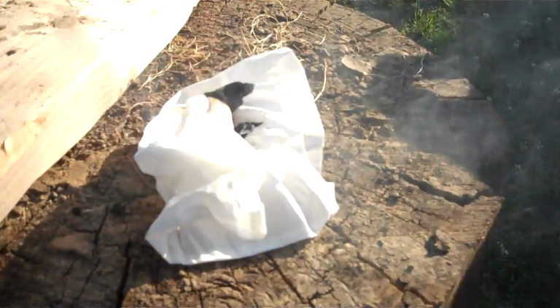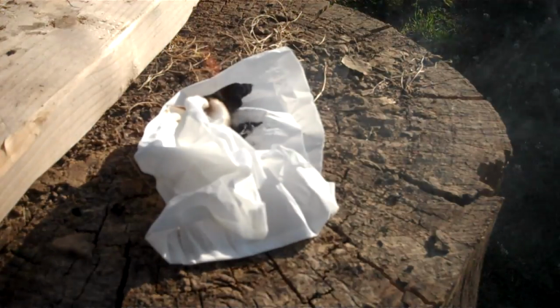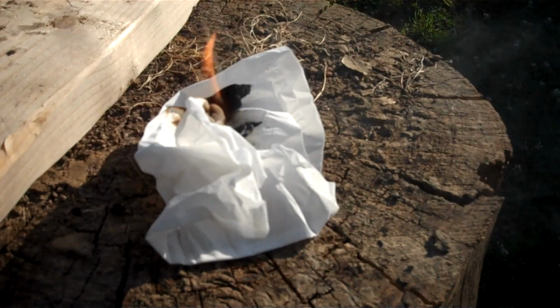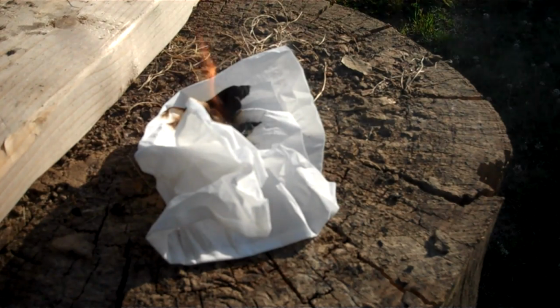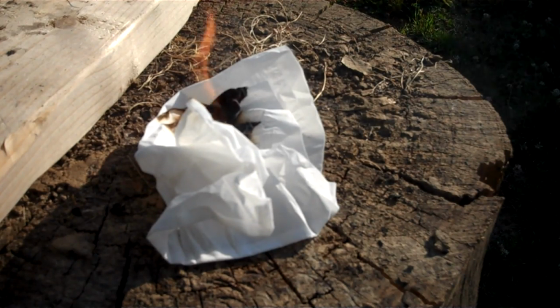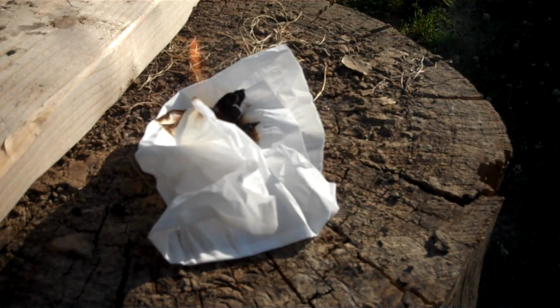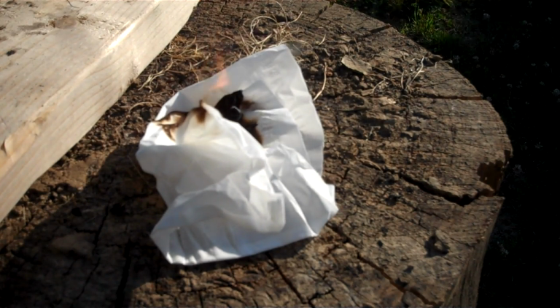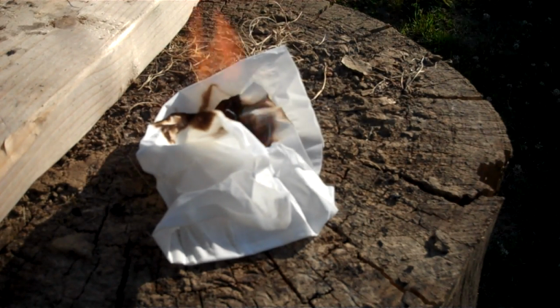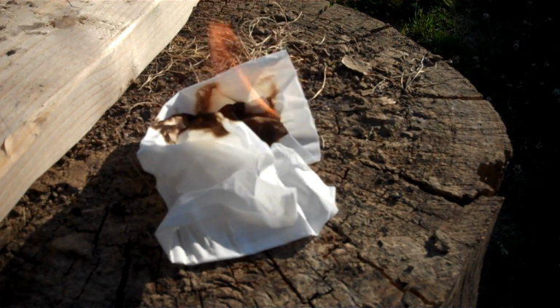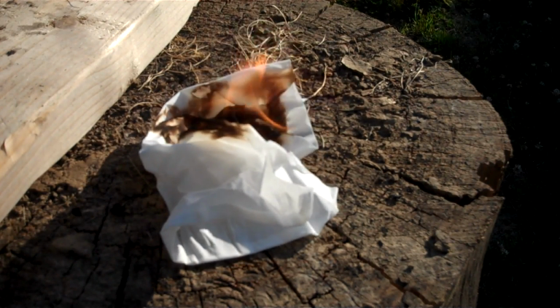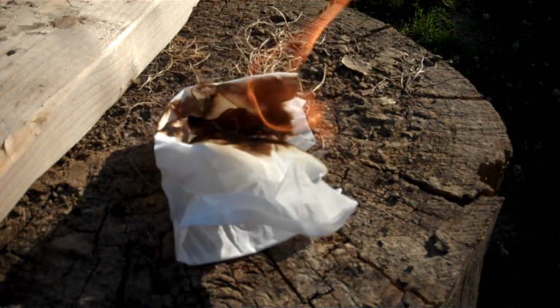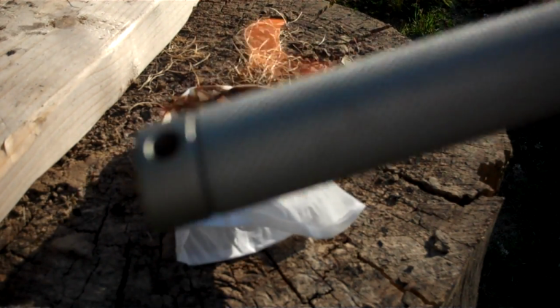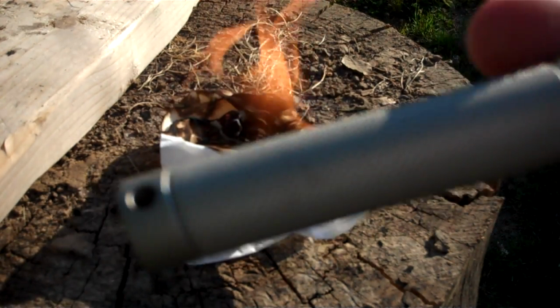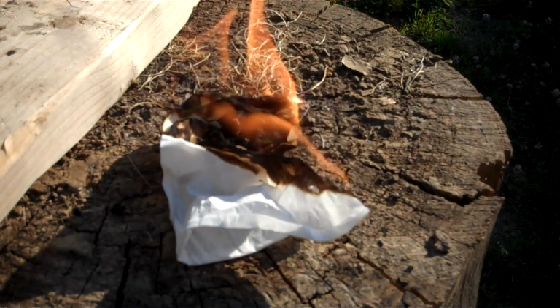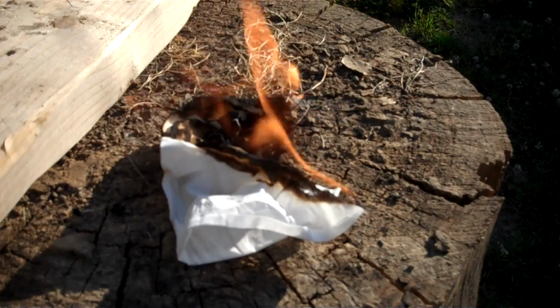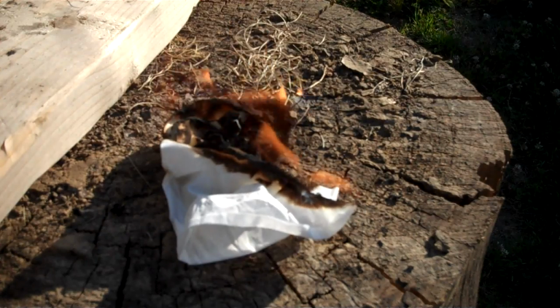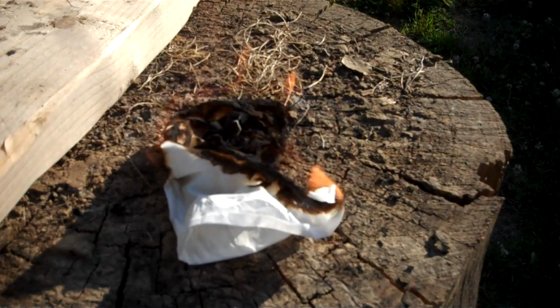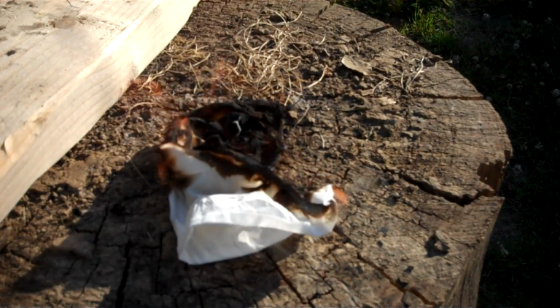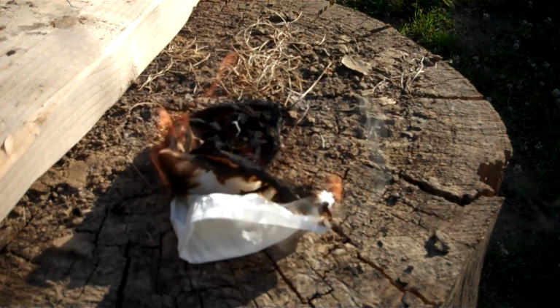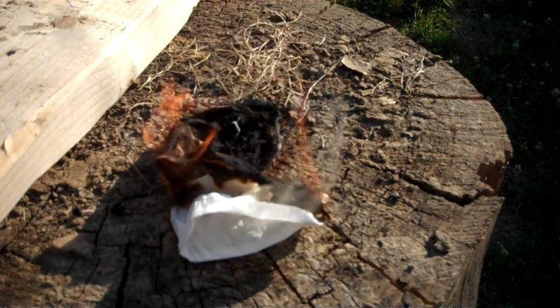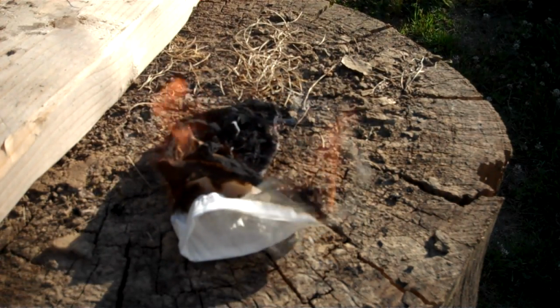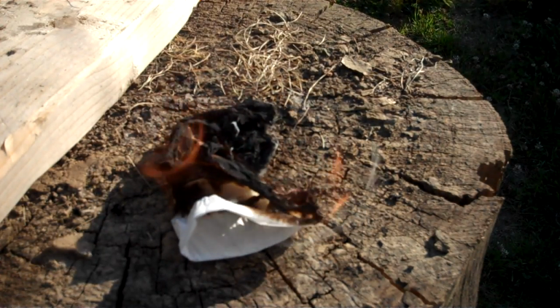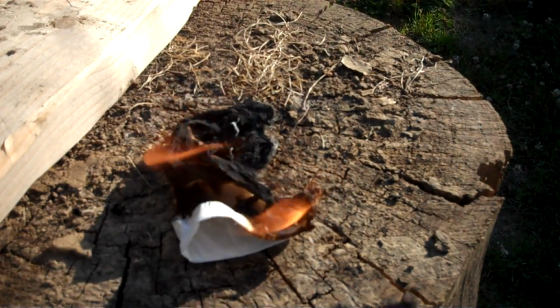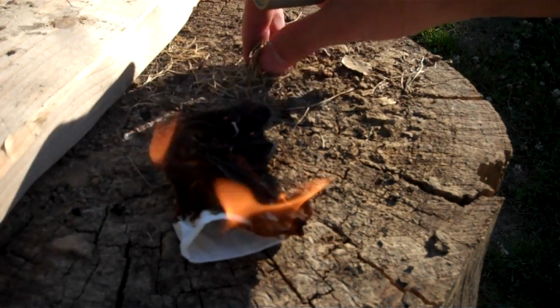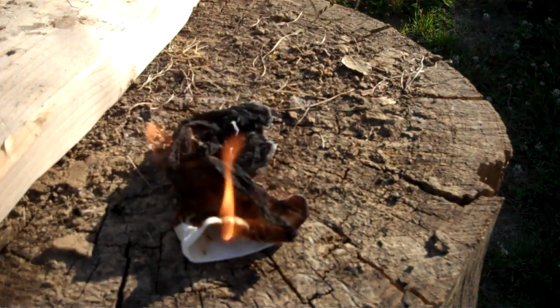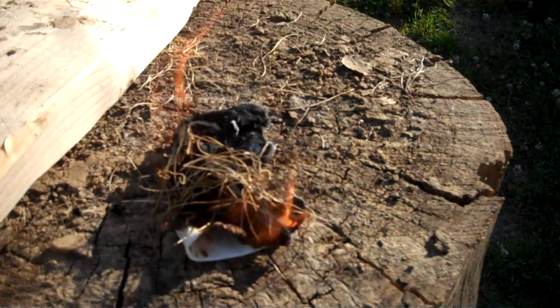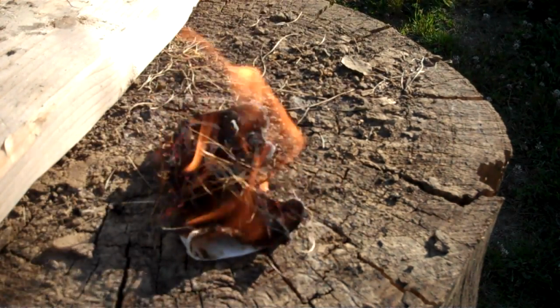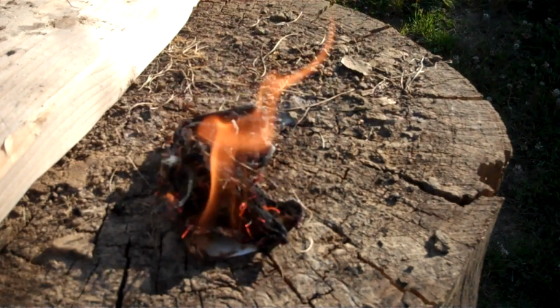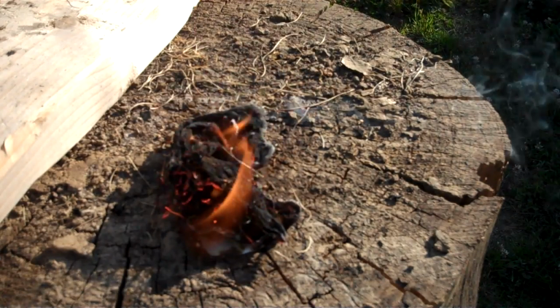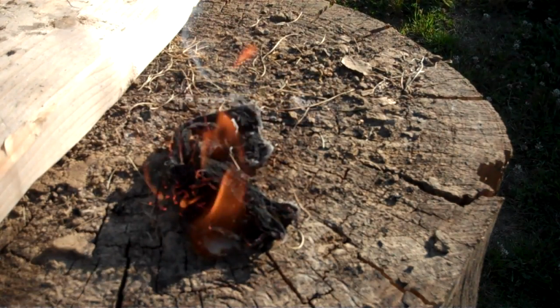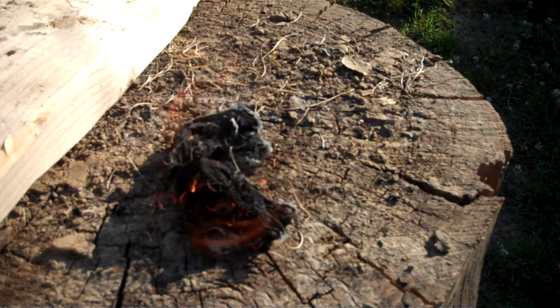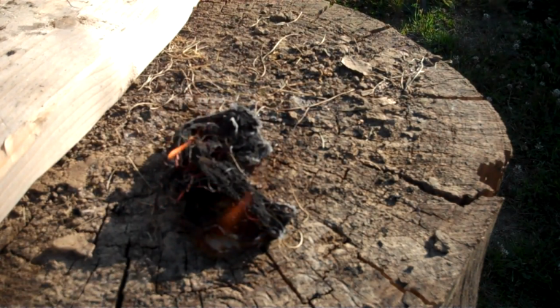There you go. And that's how you catch a tissue on fire with a fire piston. And of course, you would just put dry grass on it, sticks and all that.